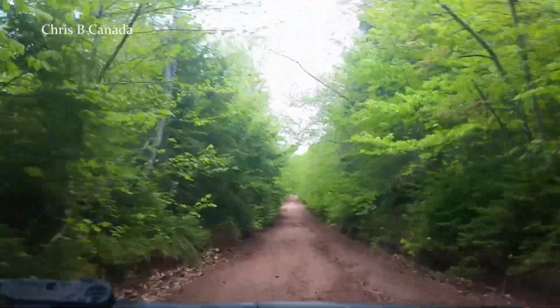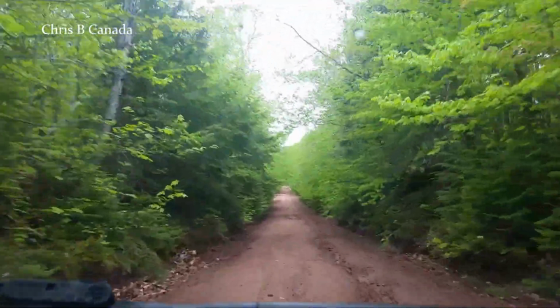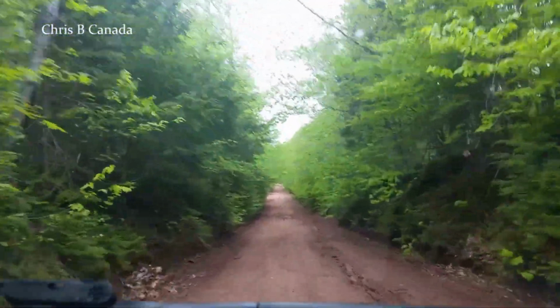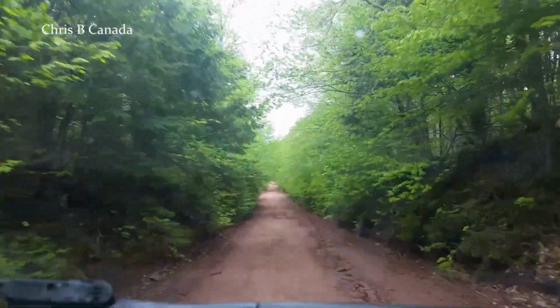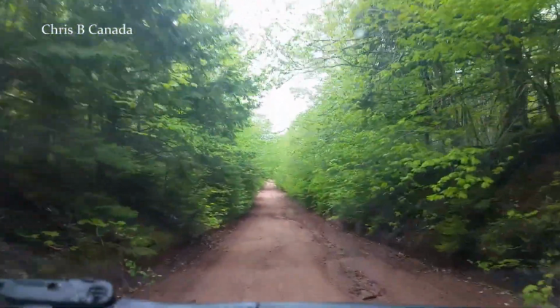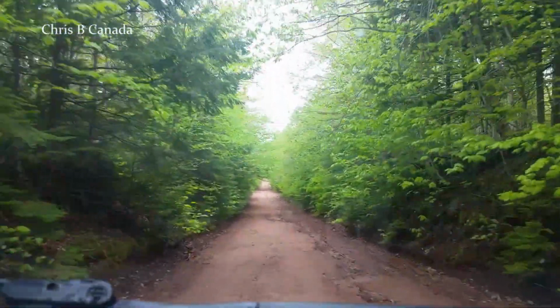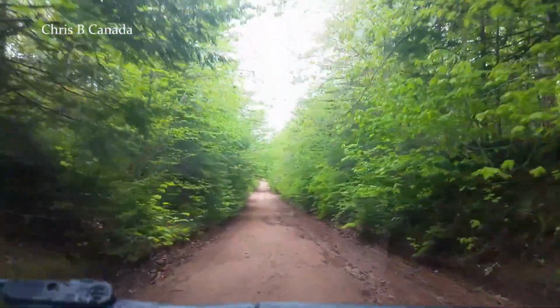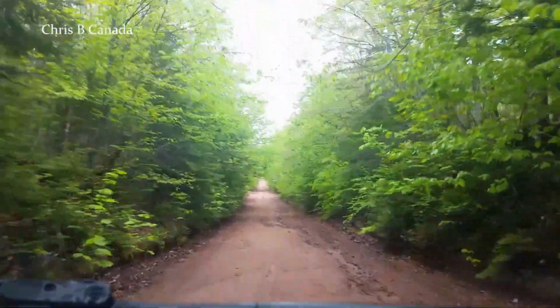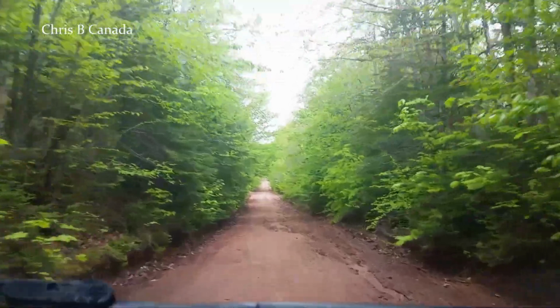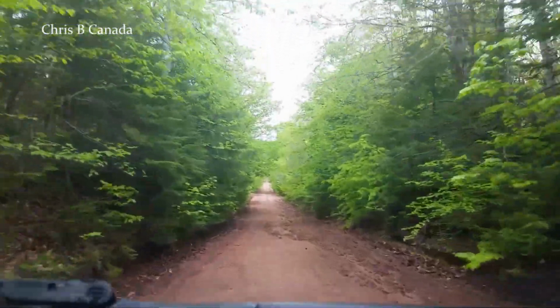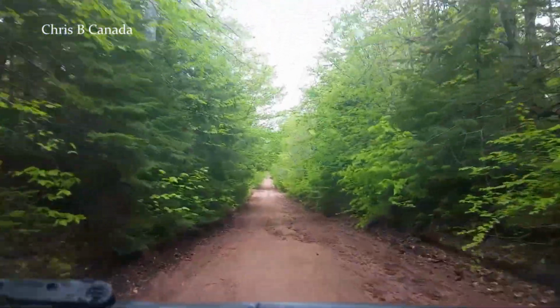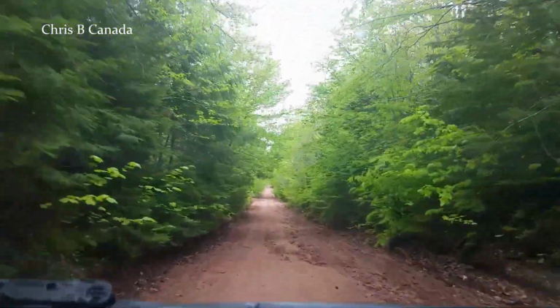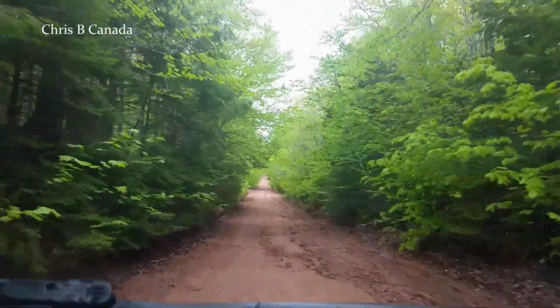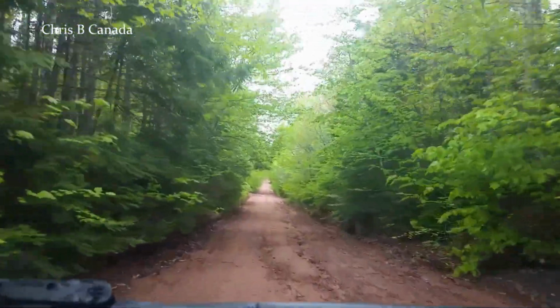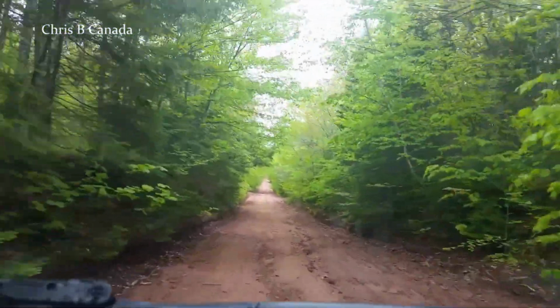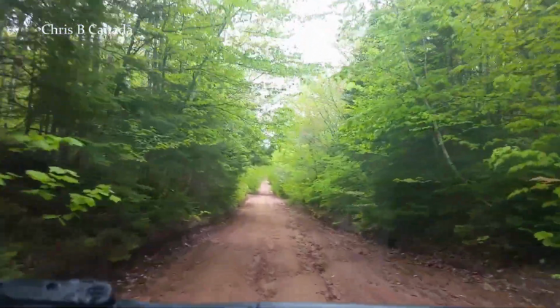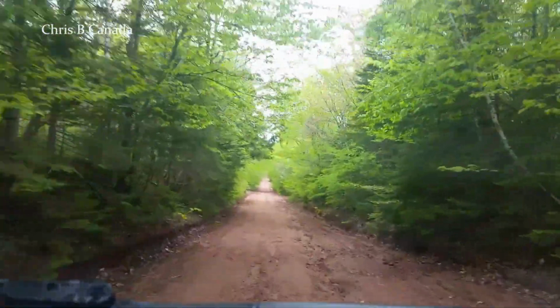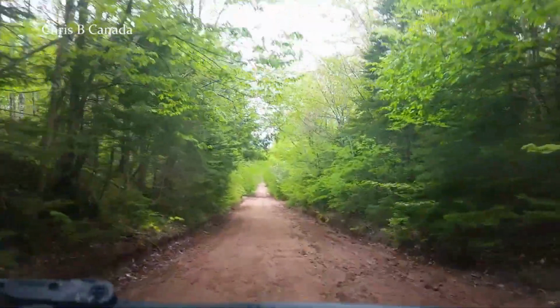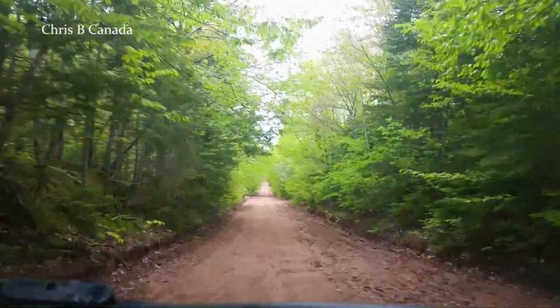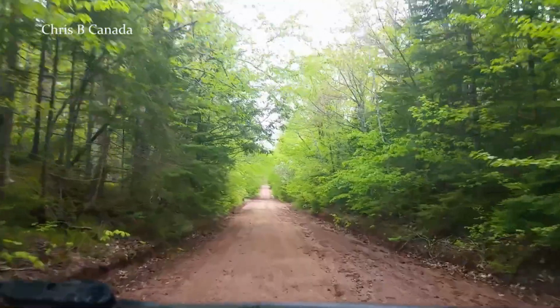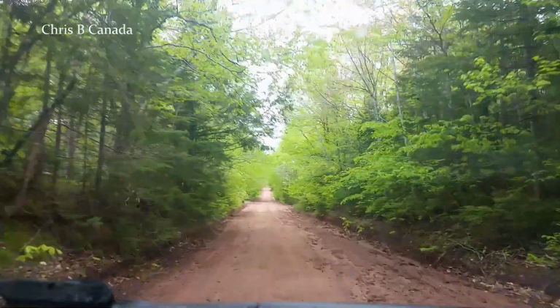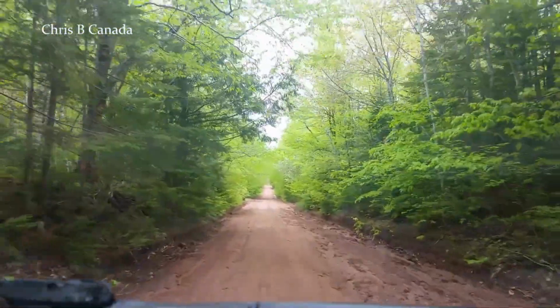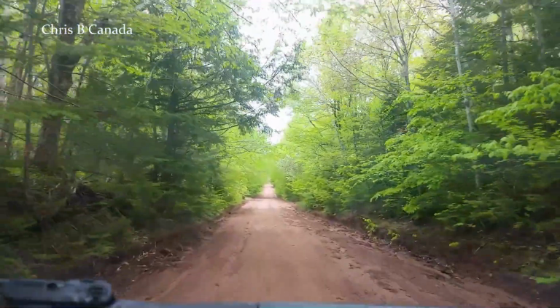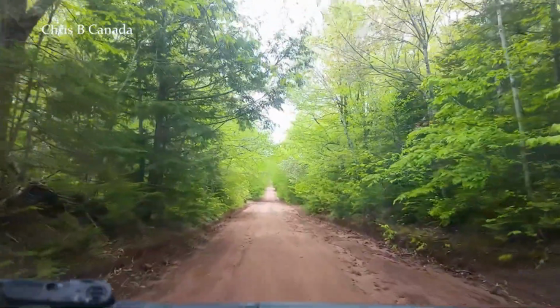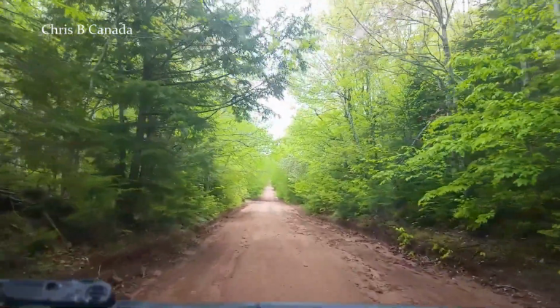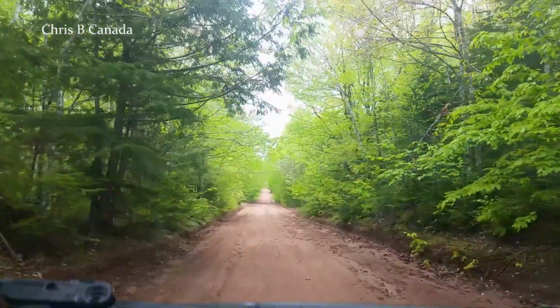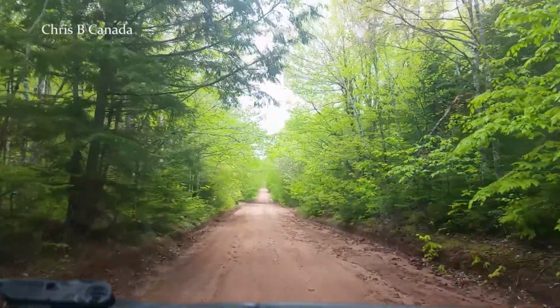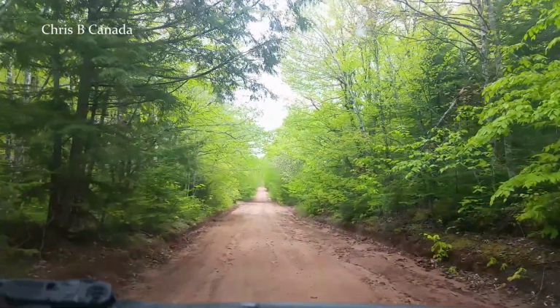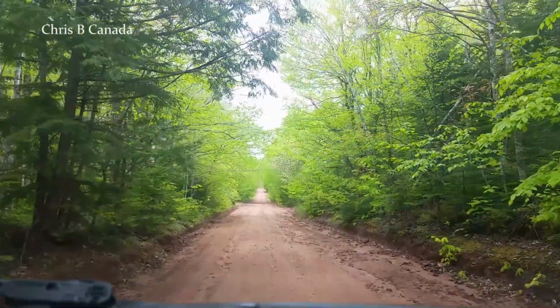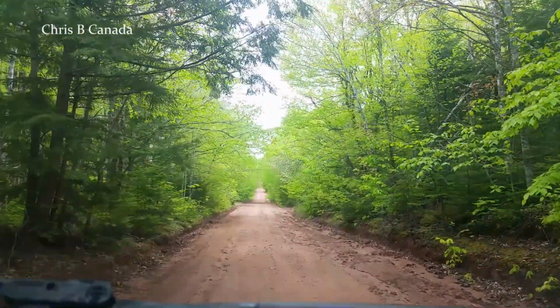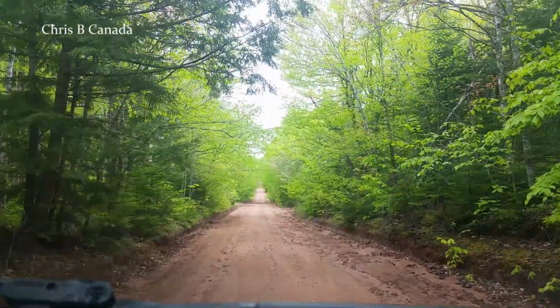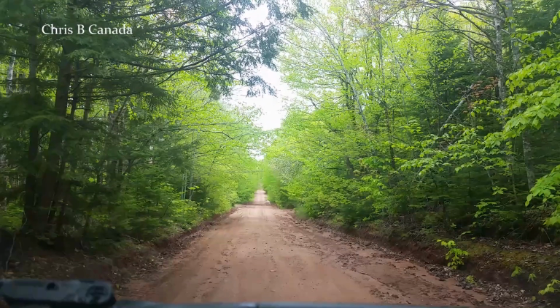Pretty nice day for June the 1st. It's not sunny, but it's also a perfect temperature. The best part about these roads — you can just stop and come and see.